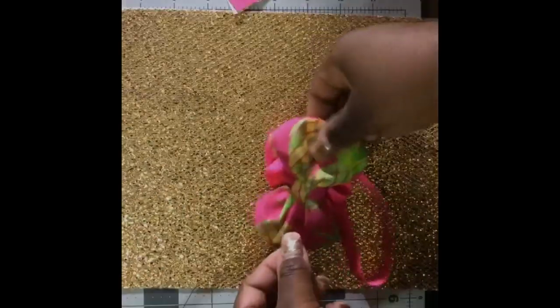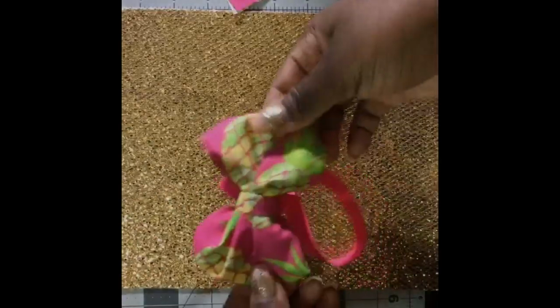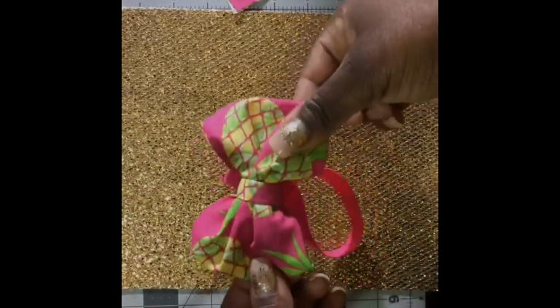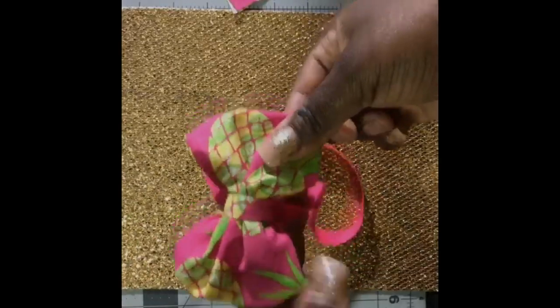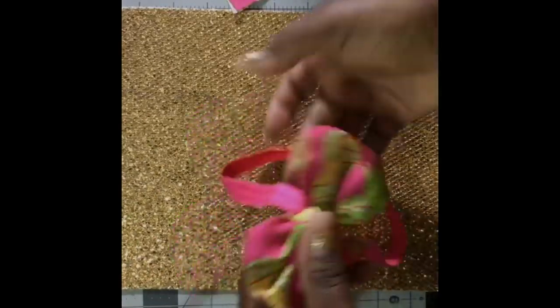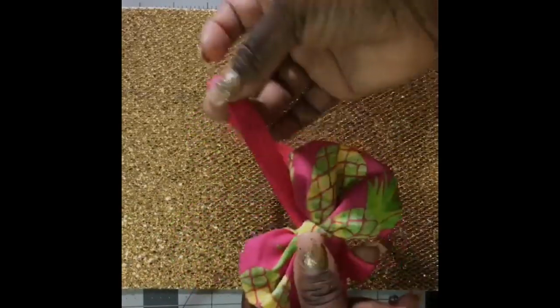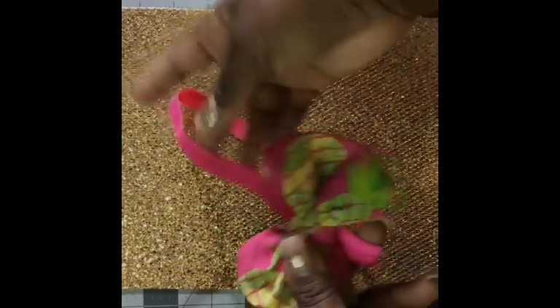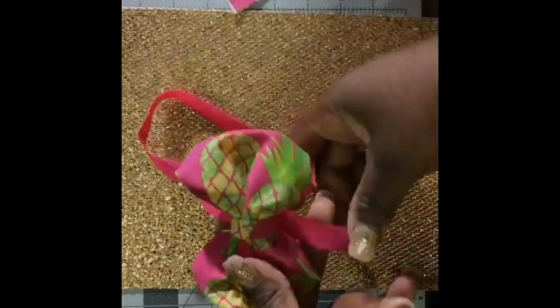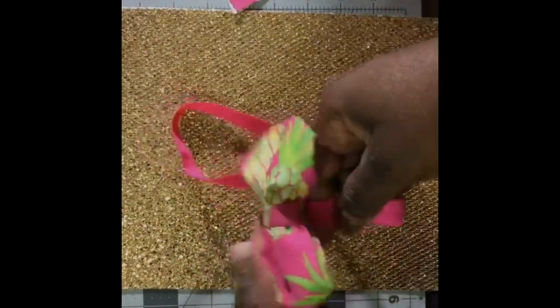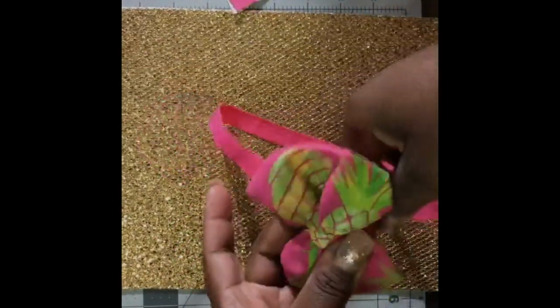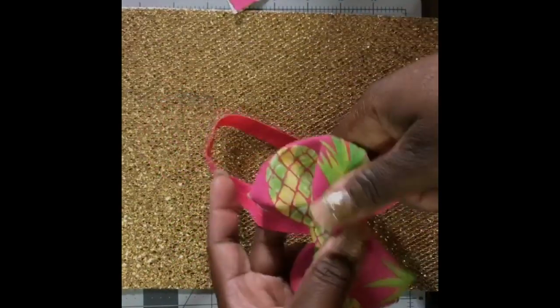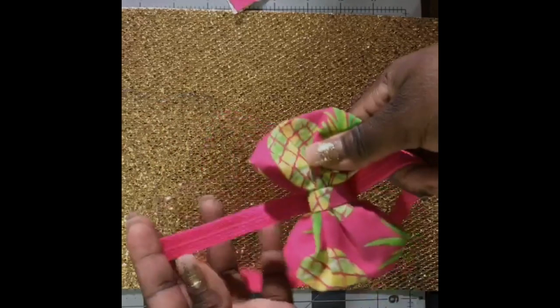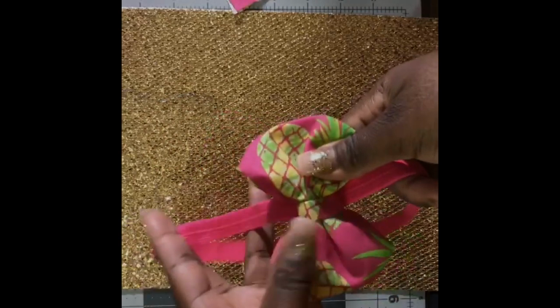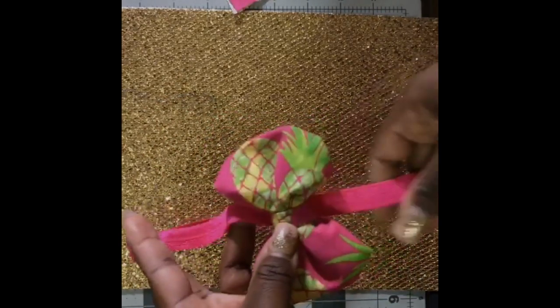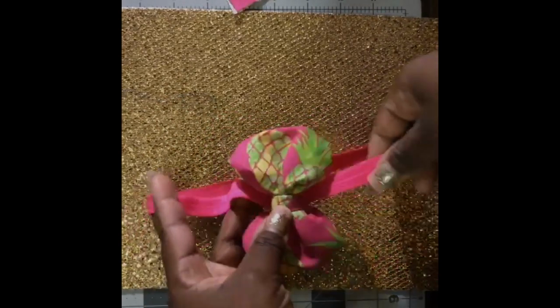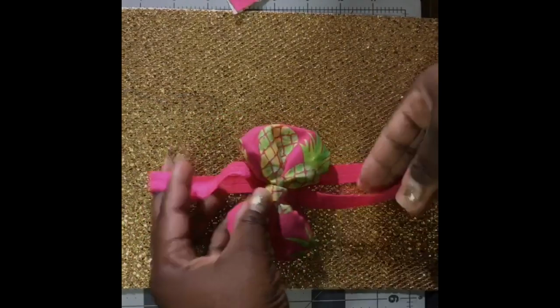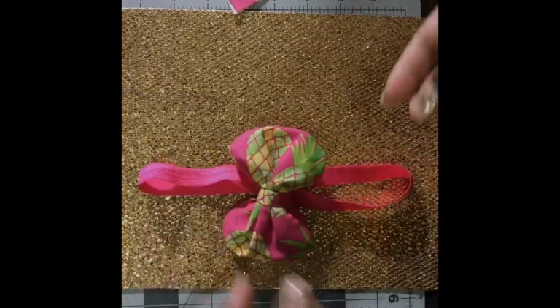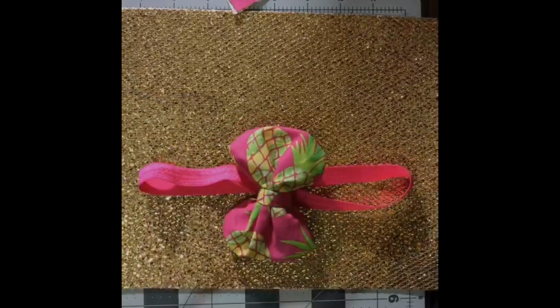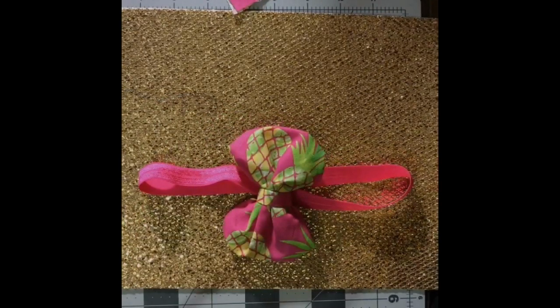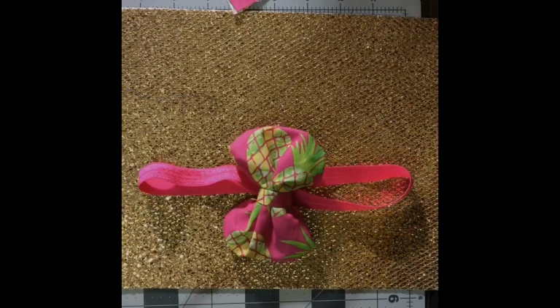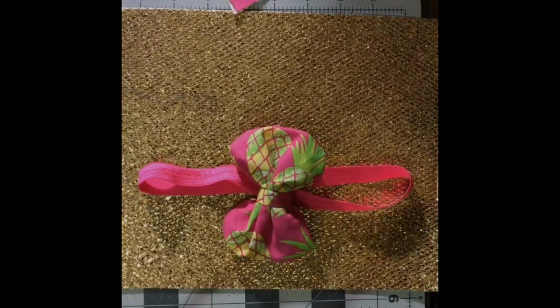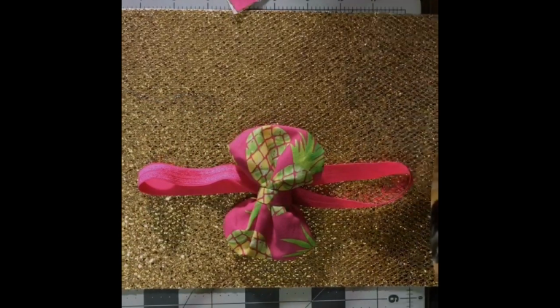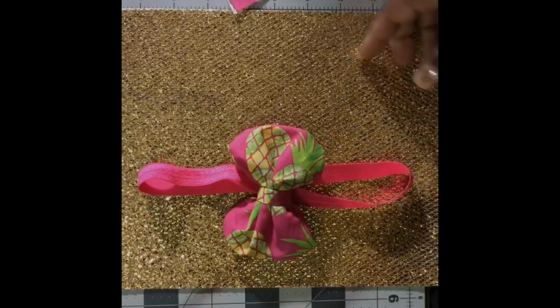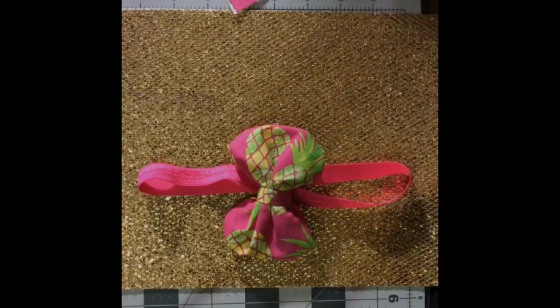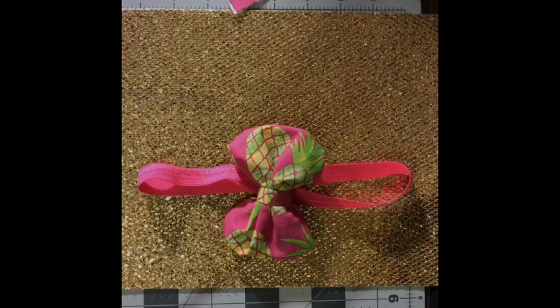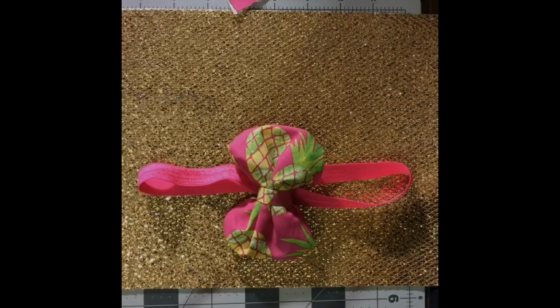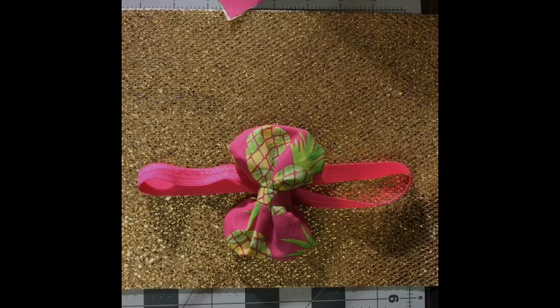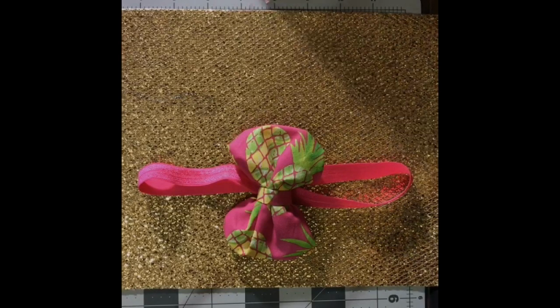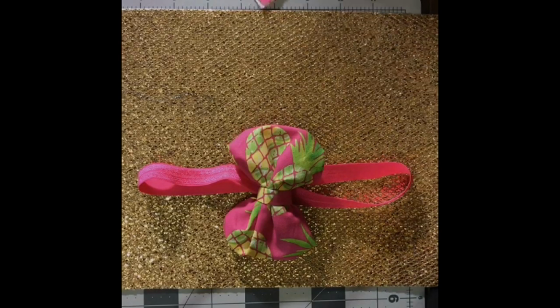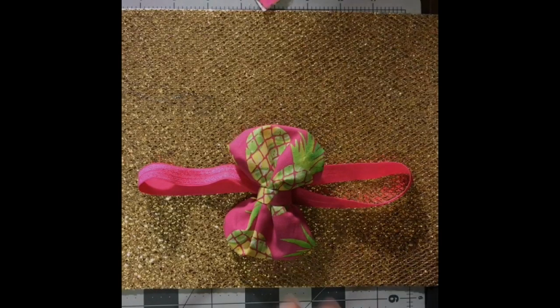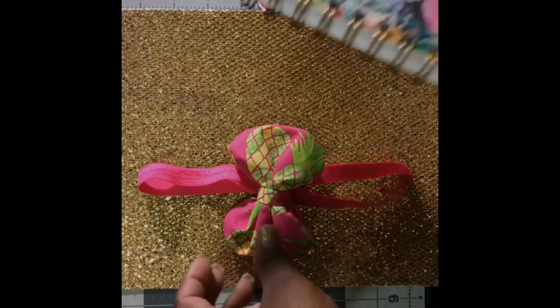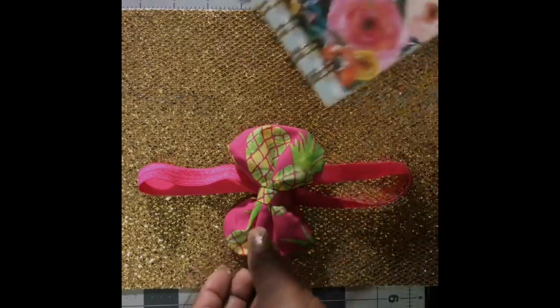I made a fabric bow, cut some FOE, and stitched it all together to form a planter band. The craft of the day is a planter band.